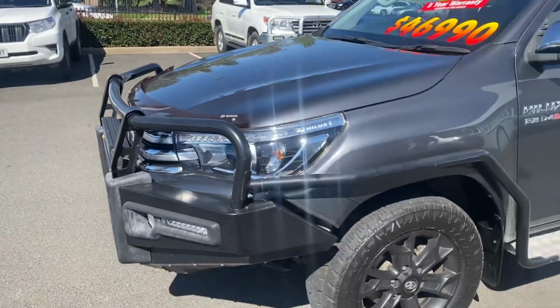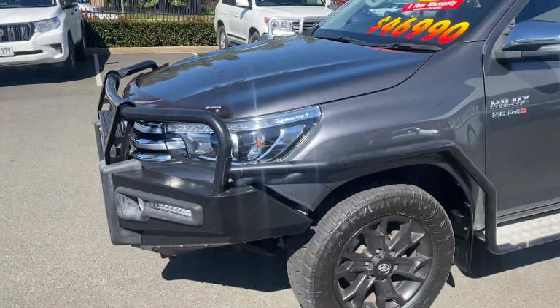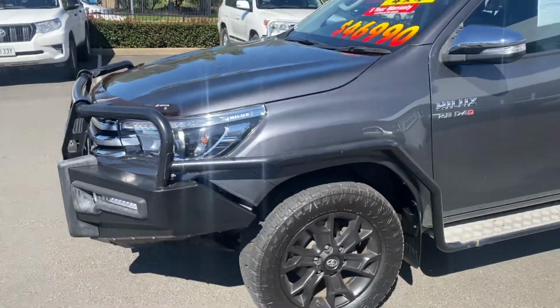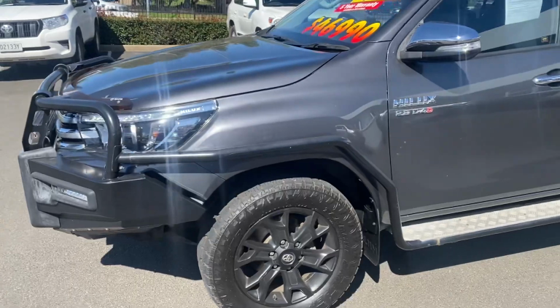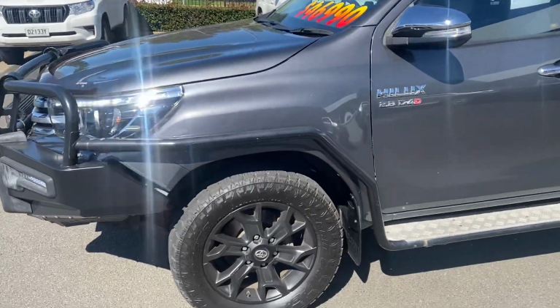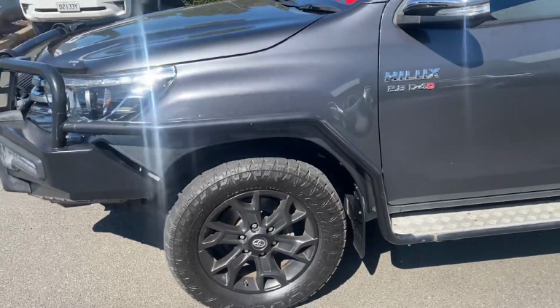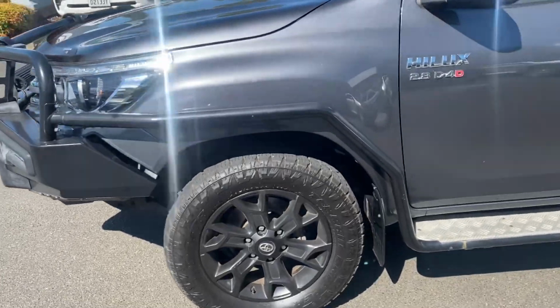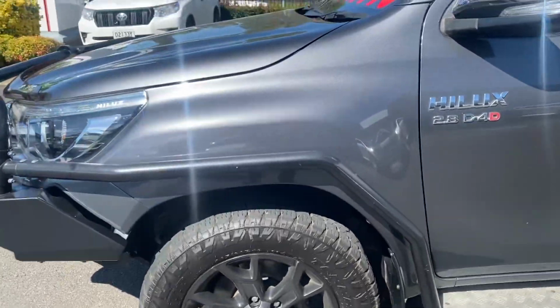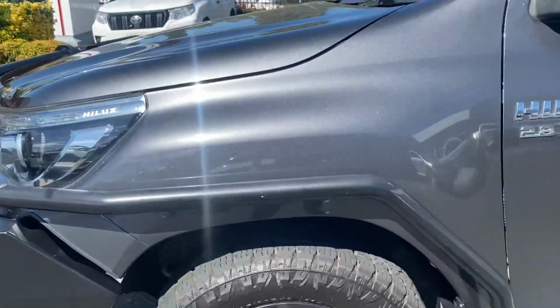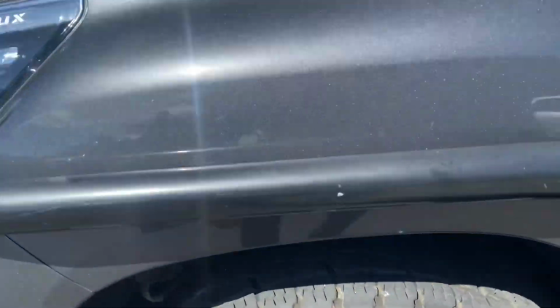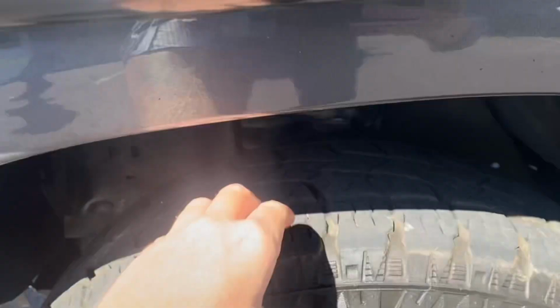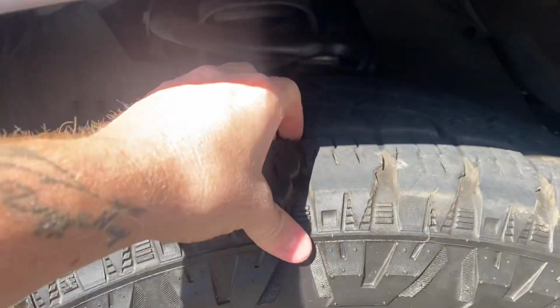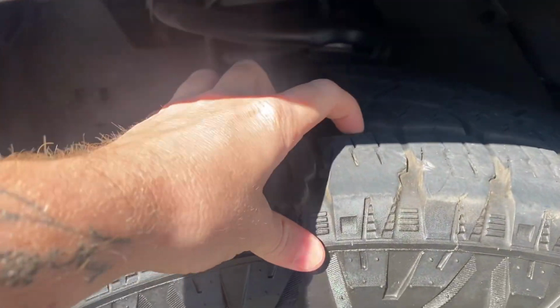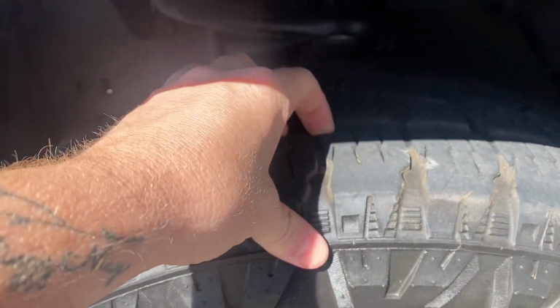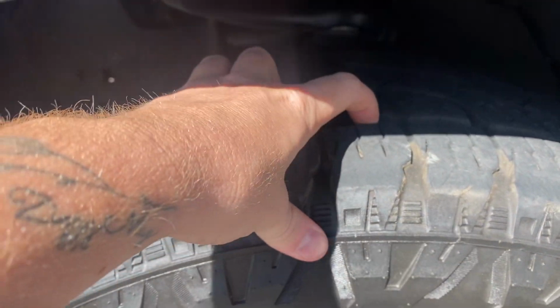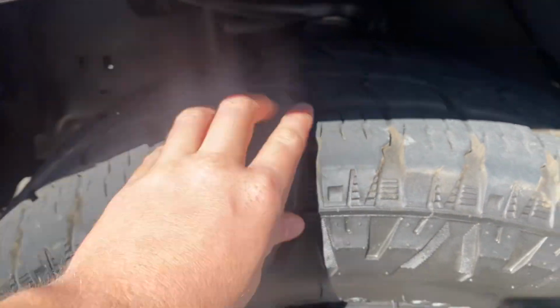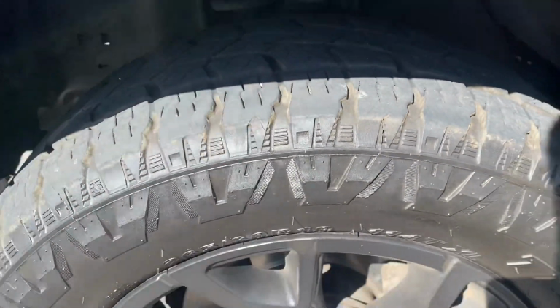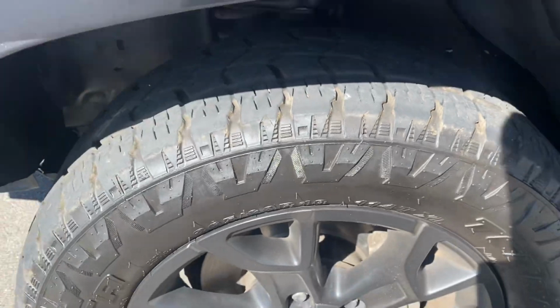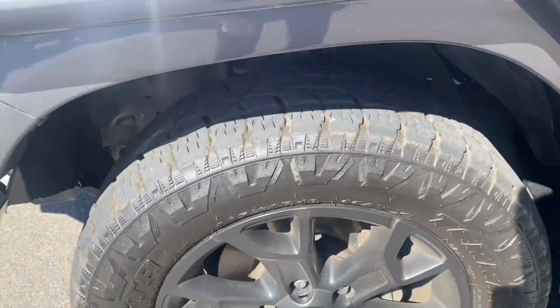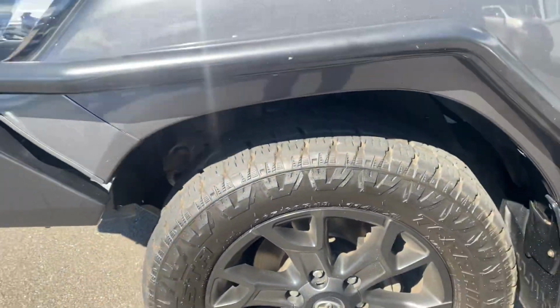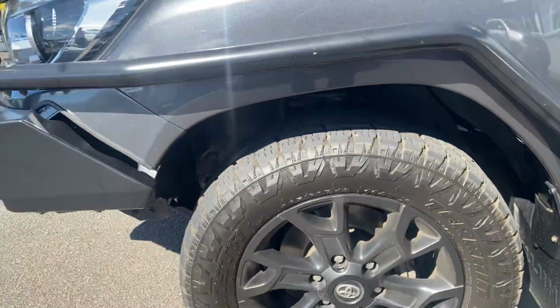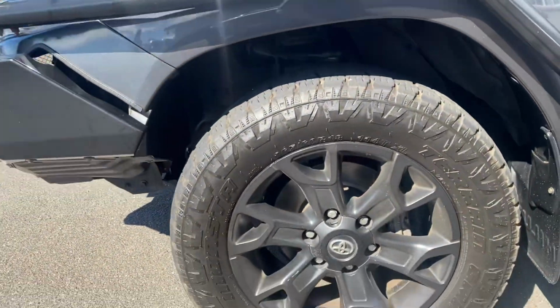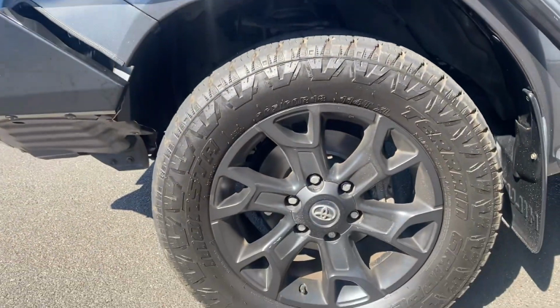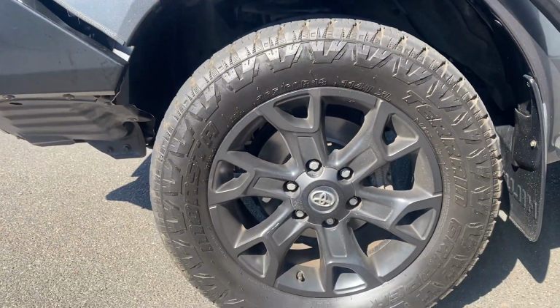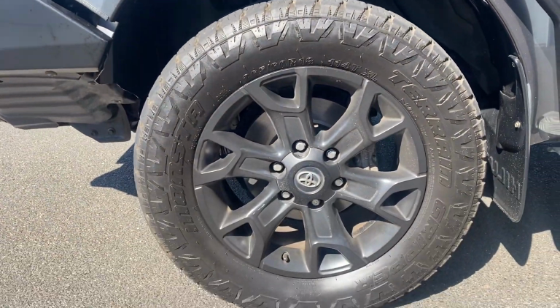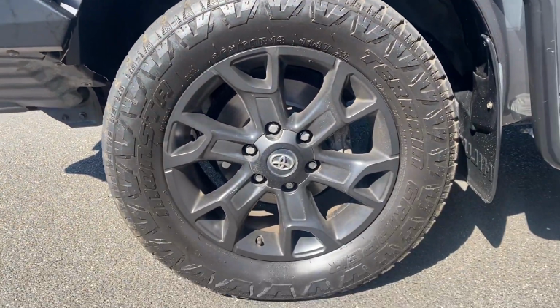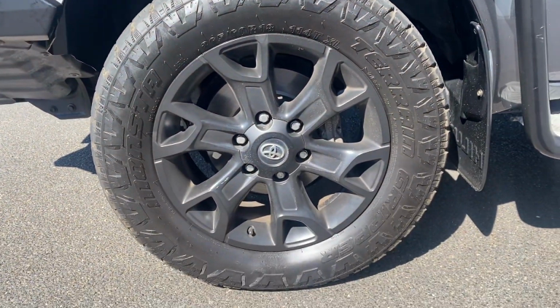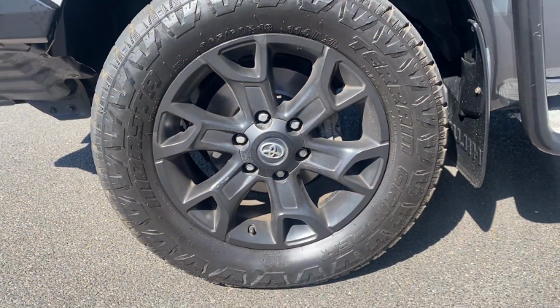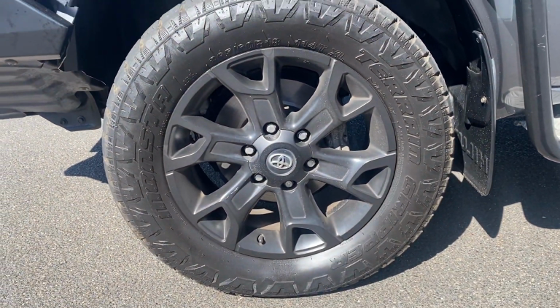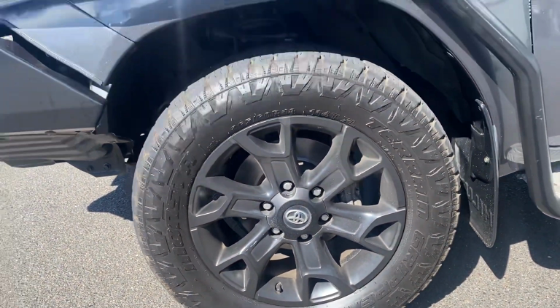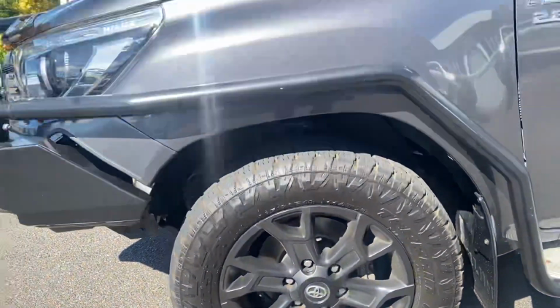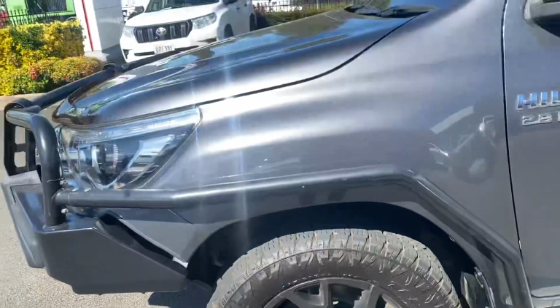Looking here at the passenger front tyre — as you can see, plenty of tread on the tyre, won't be needing new tyres for a while. The rims are in good condition, no gutter rash on them.